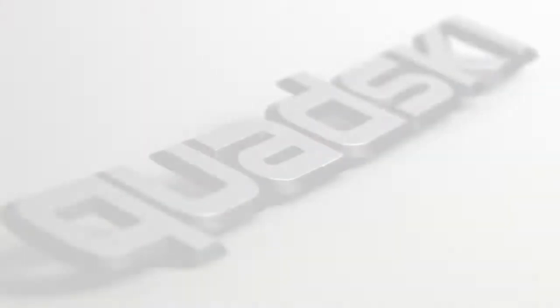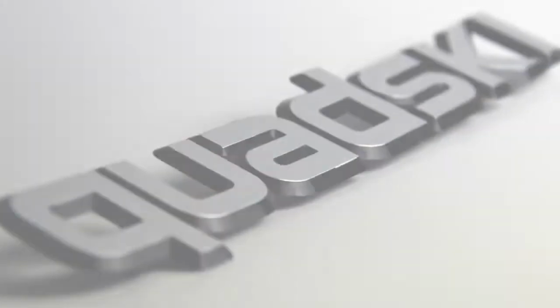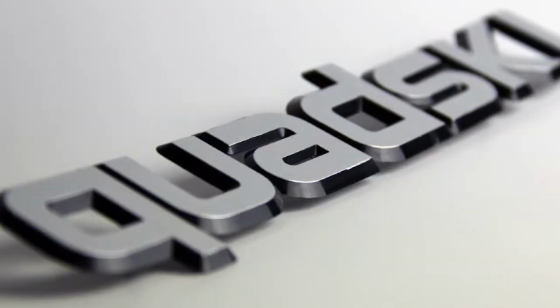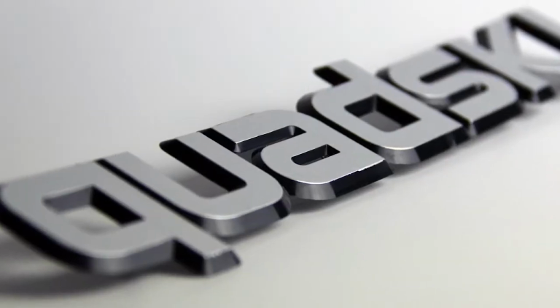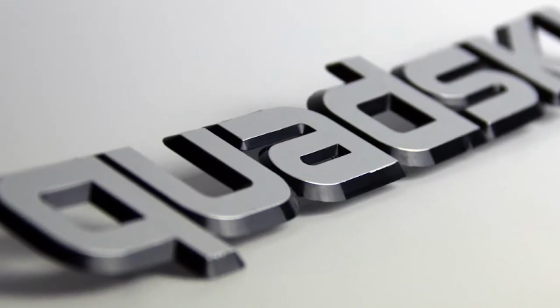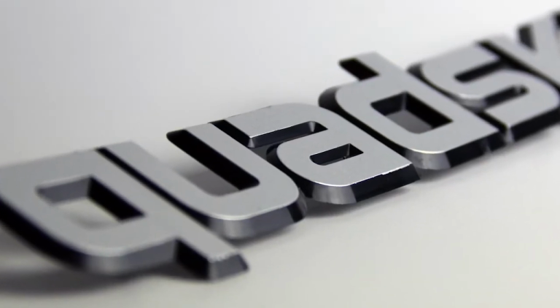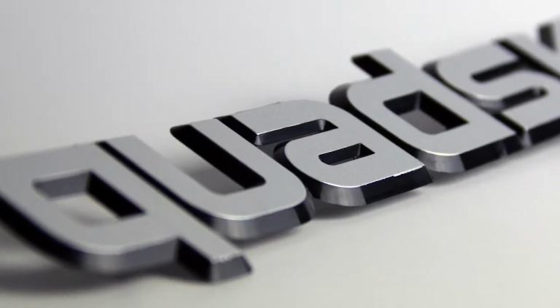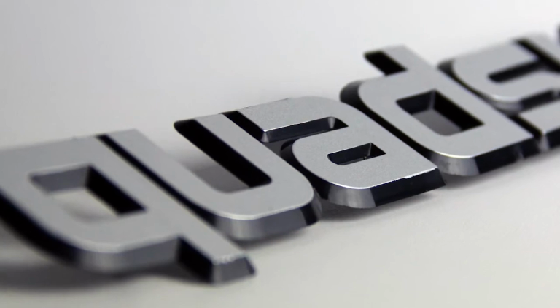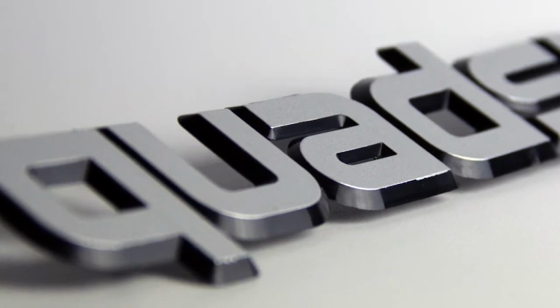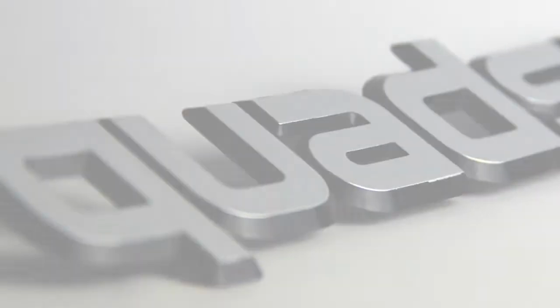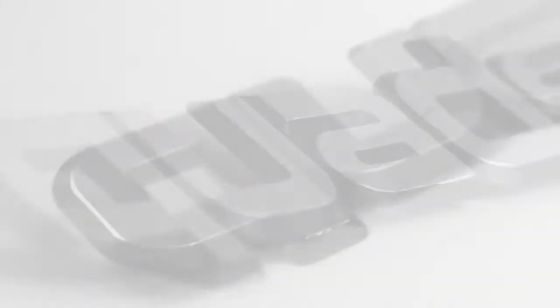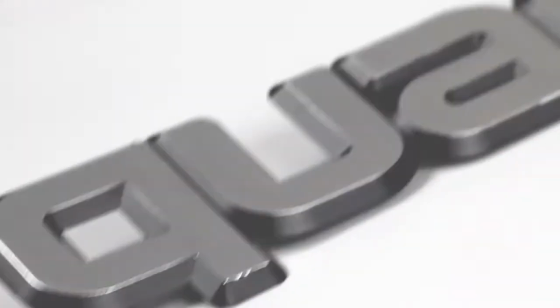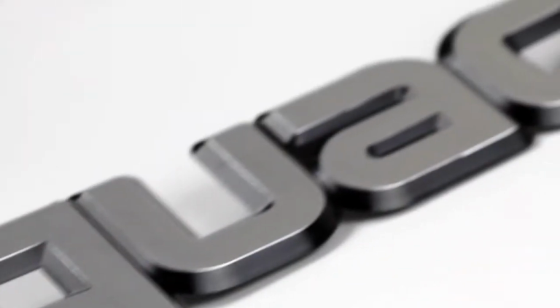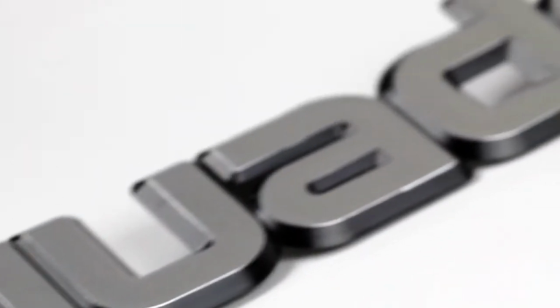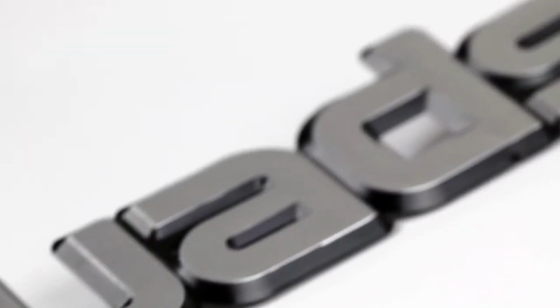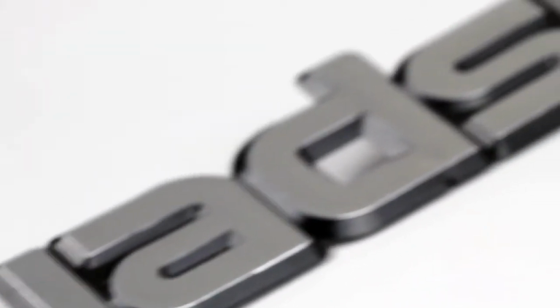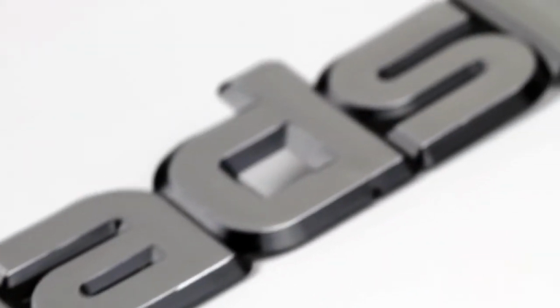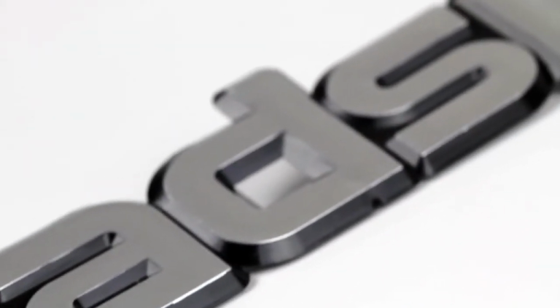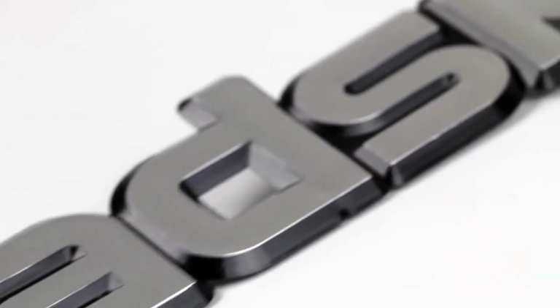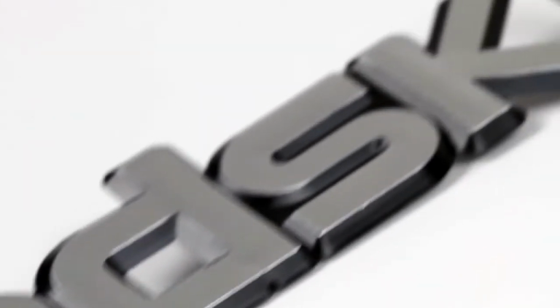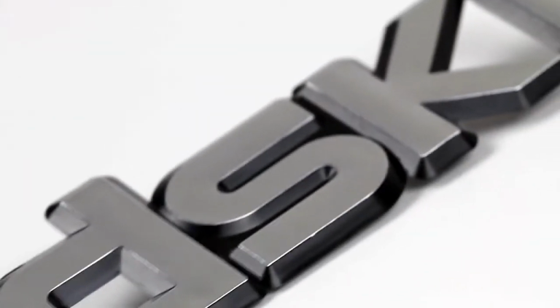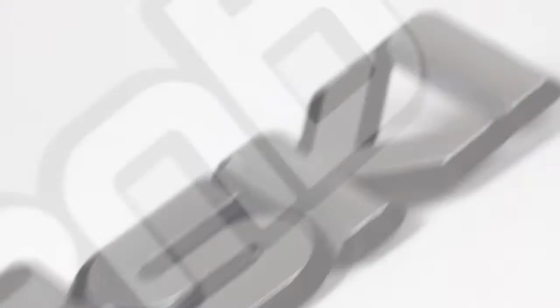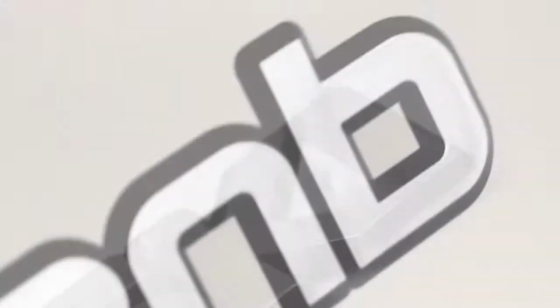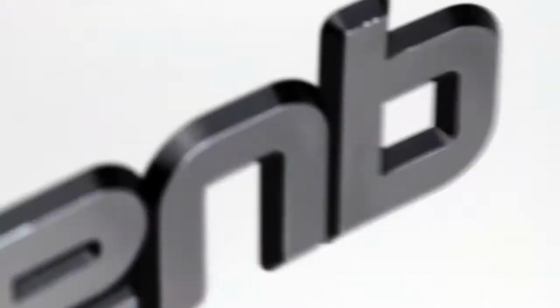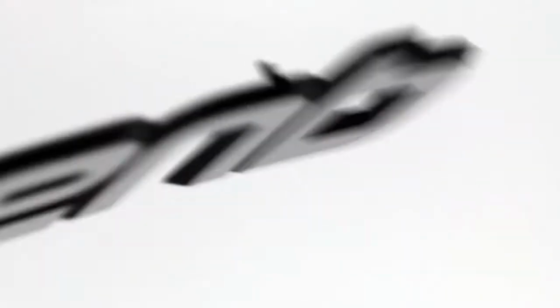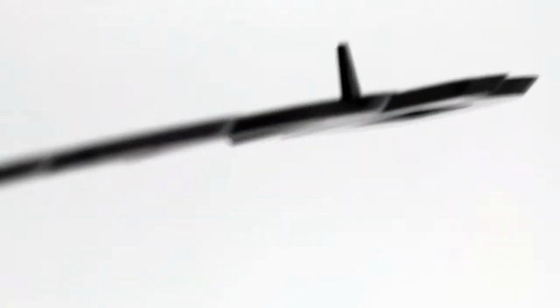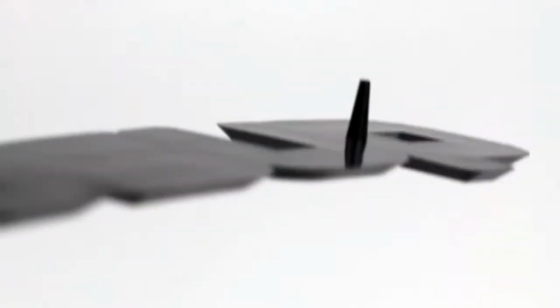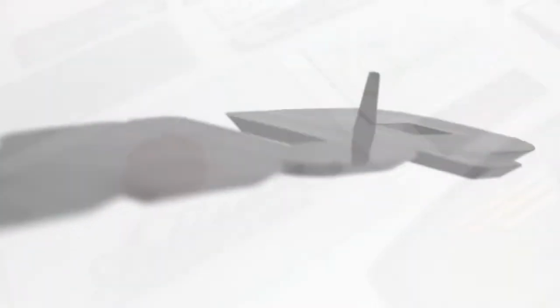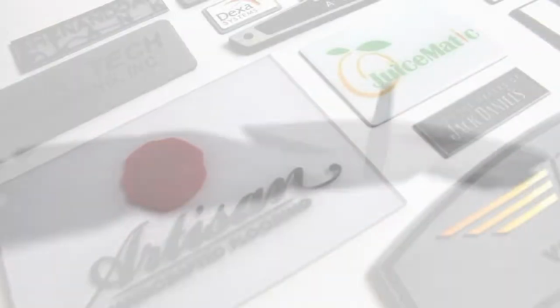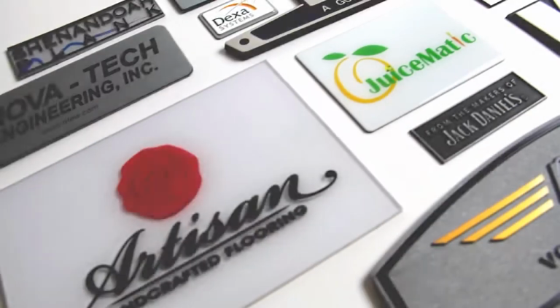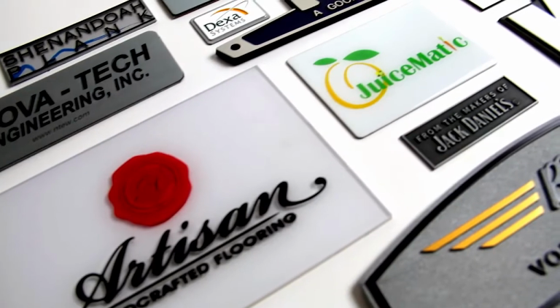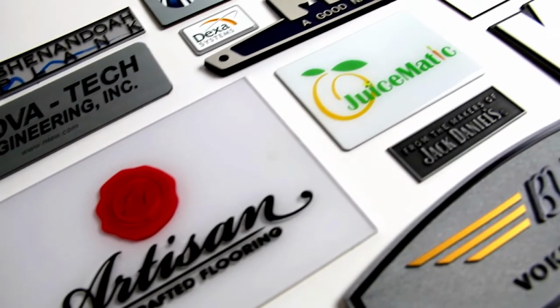We can provide you with as few or as many nameplates as you require. We have nameplate products with quick turnaround and little or no tooling, as well as full production nameplate products.